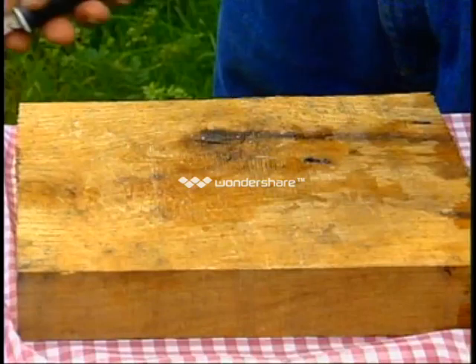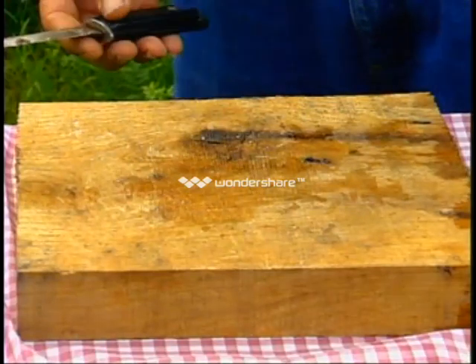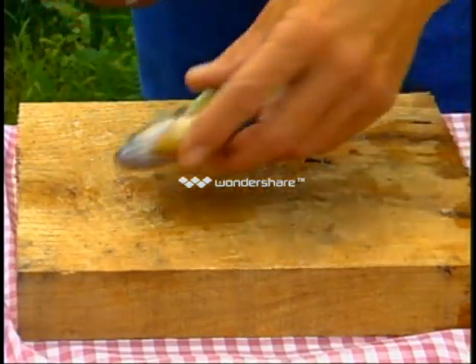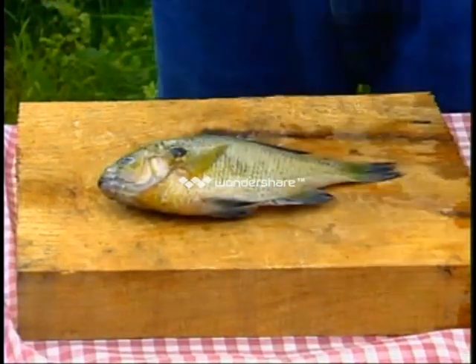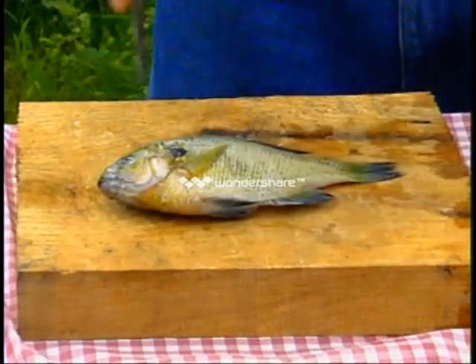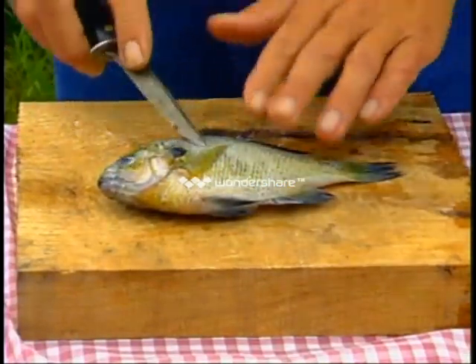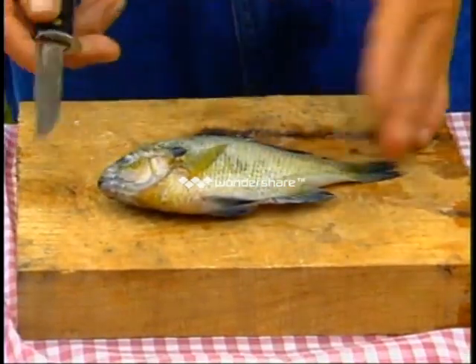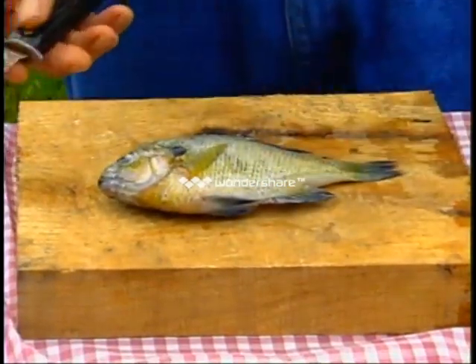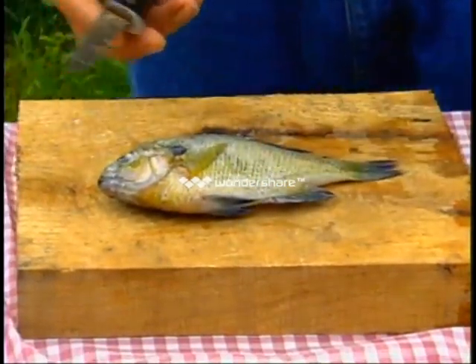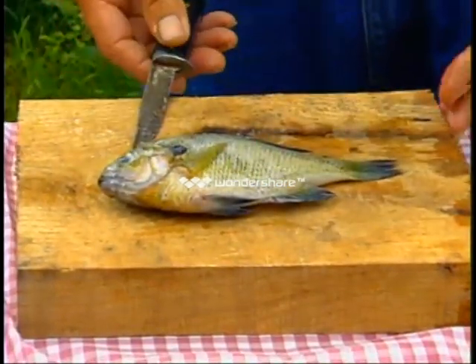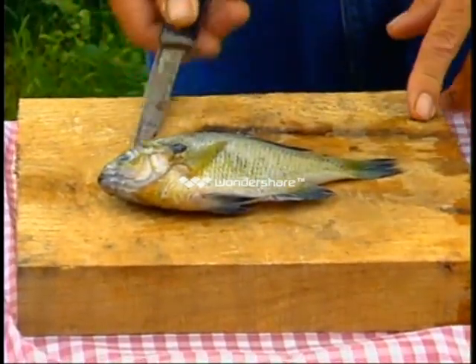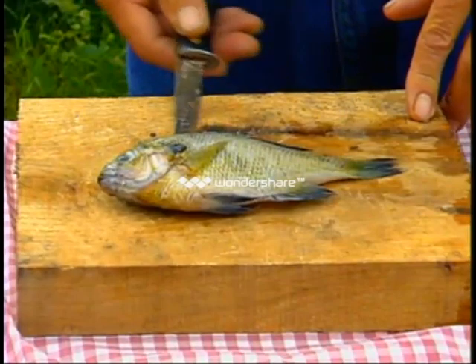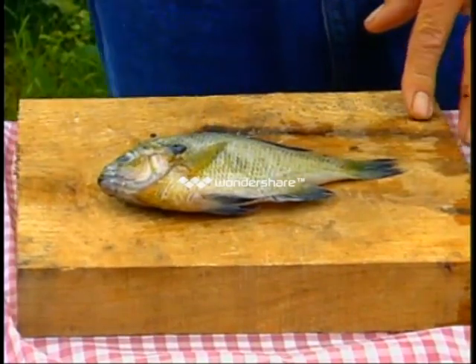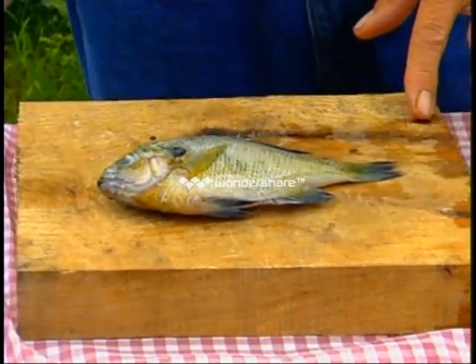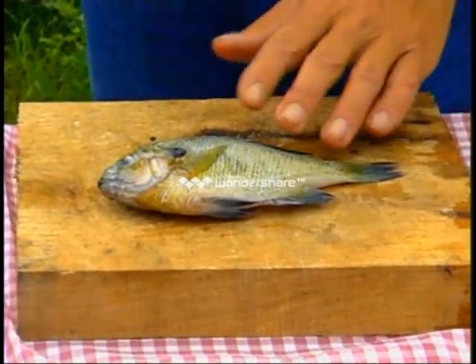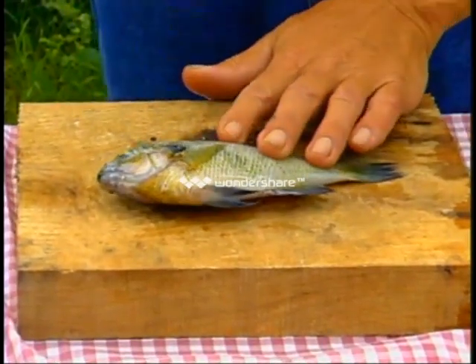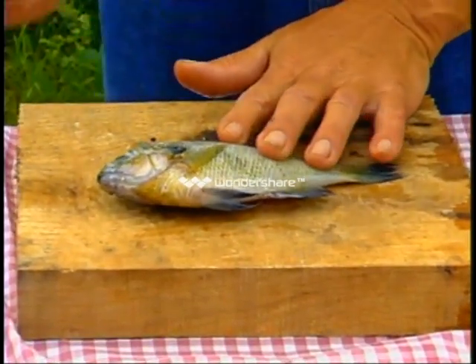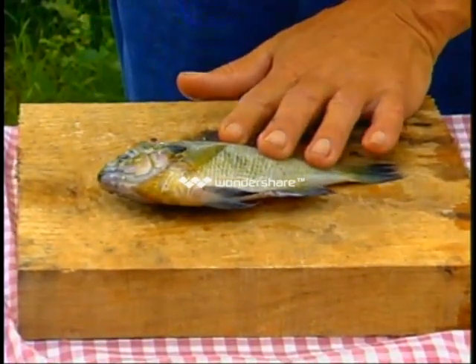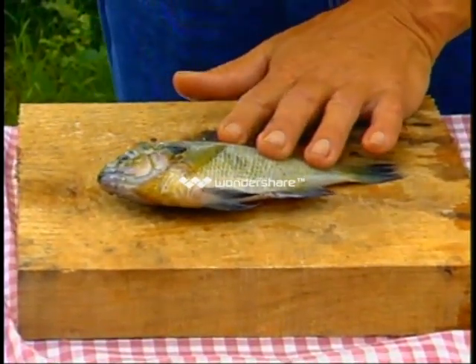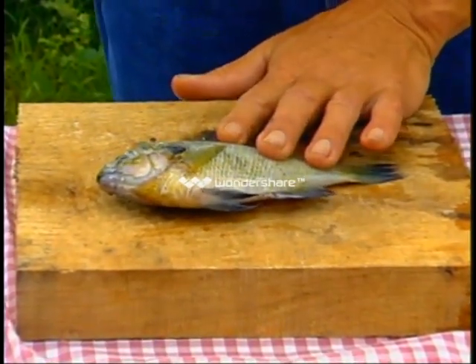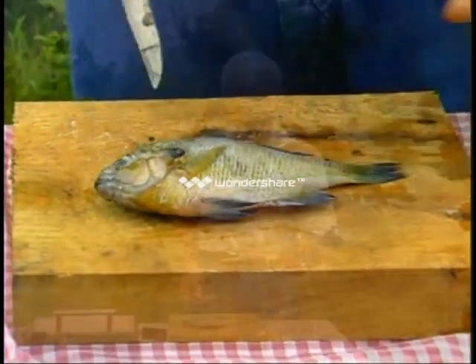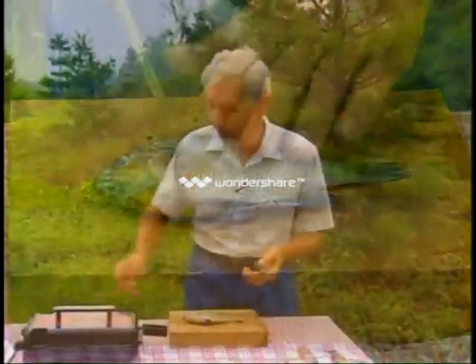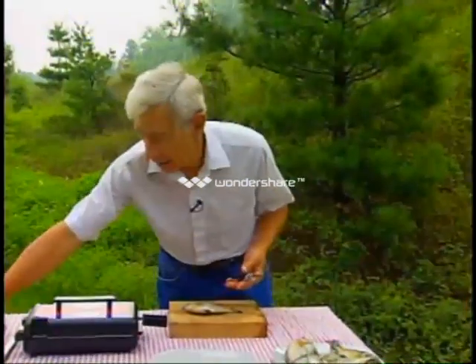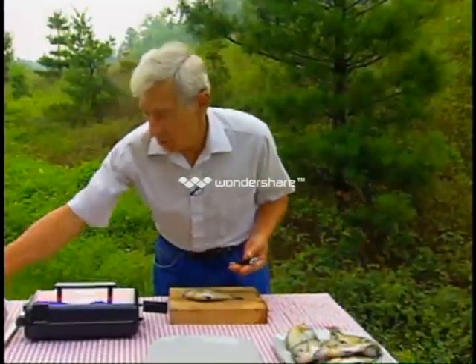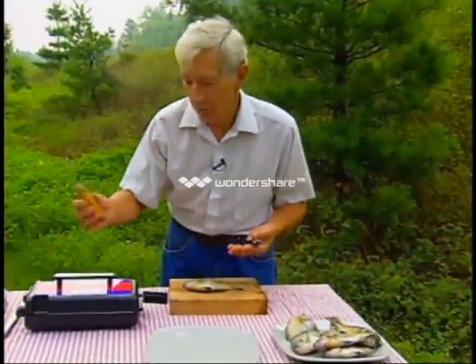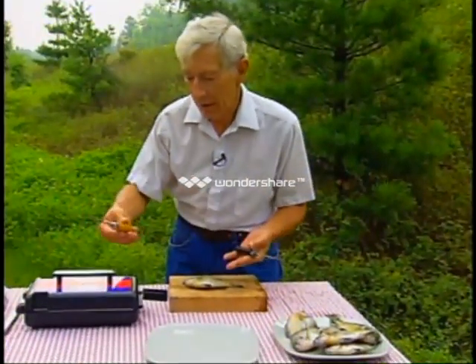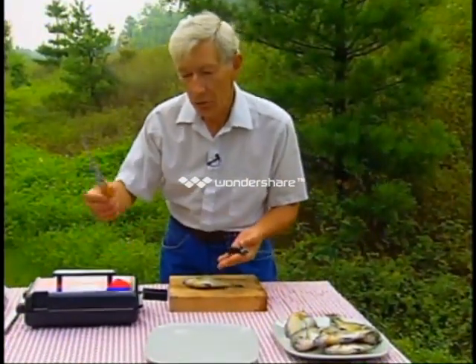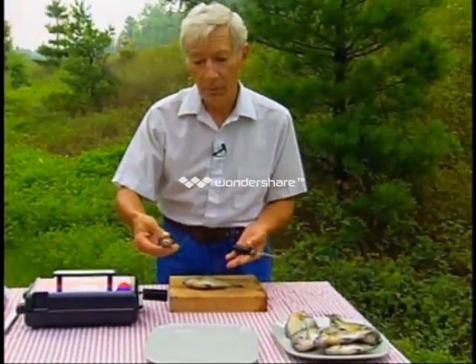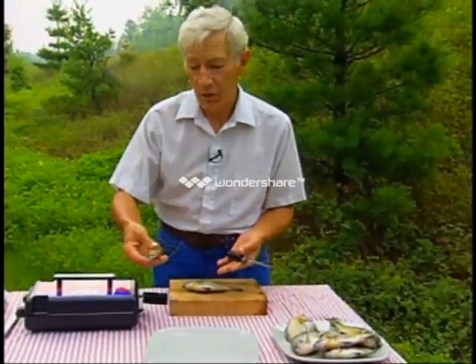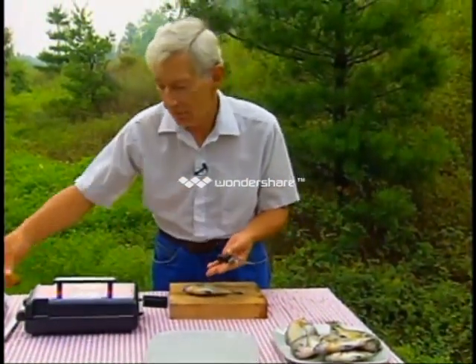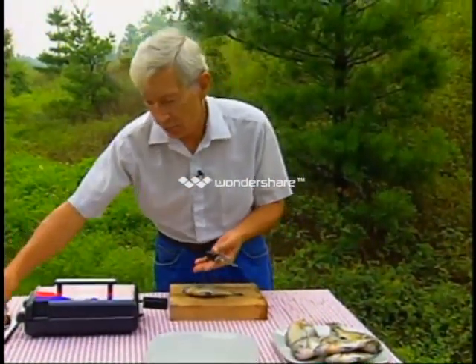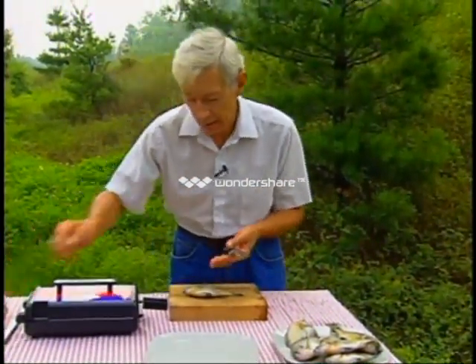One of the most important things I would like to show here is the beheading of the fish, which is part of the prep for the Panhandler fish filleter. Using a relatively stout knife — we do not use a fillet knife. I do not recommend using a conventional fillet knife.